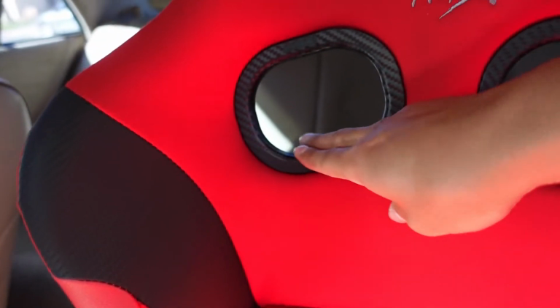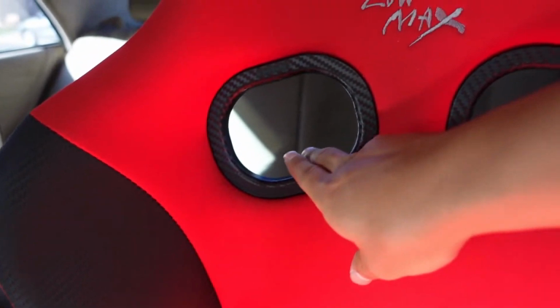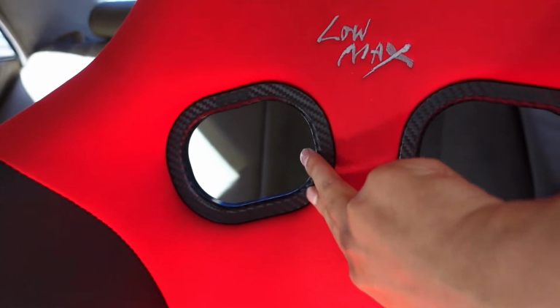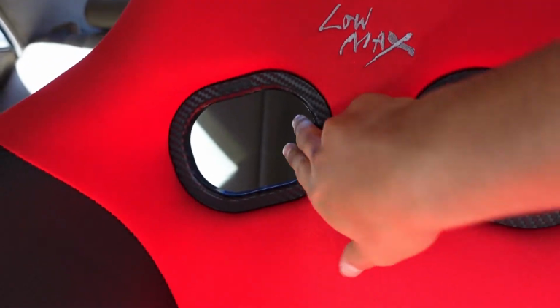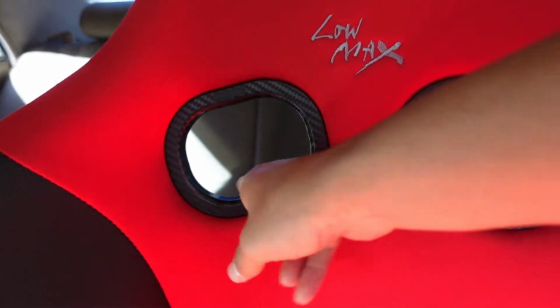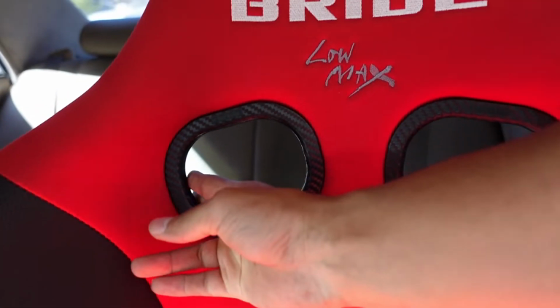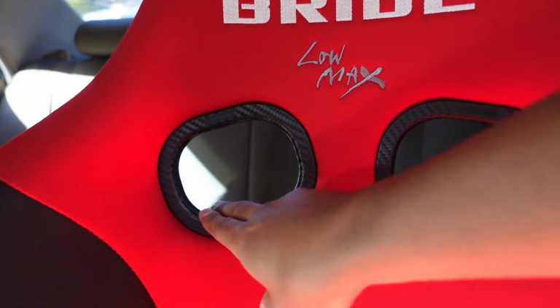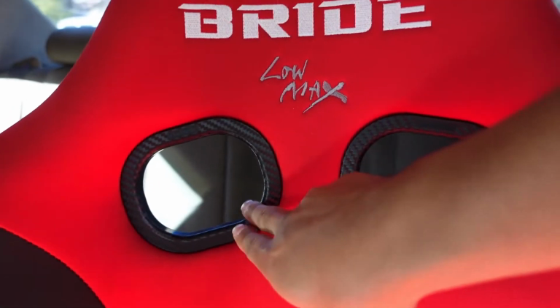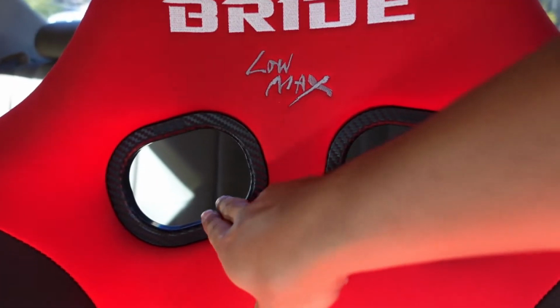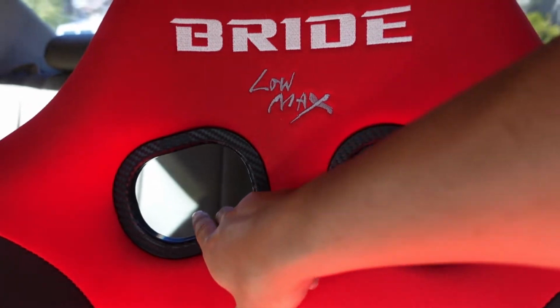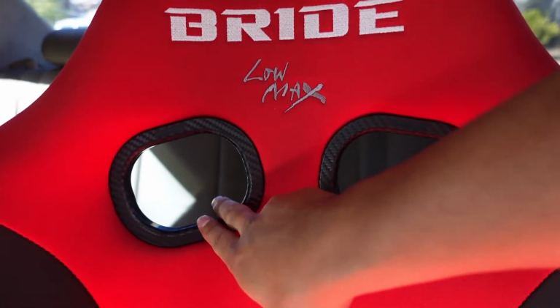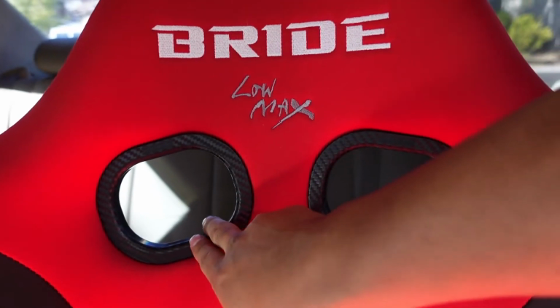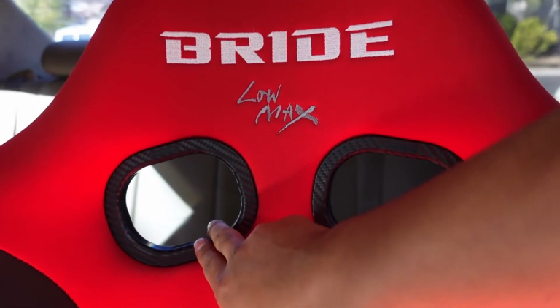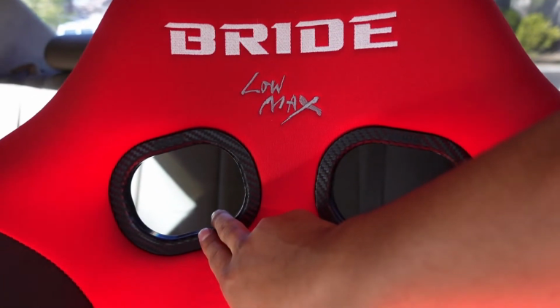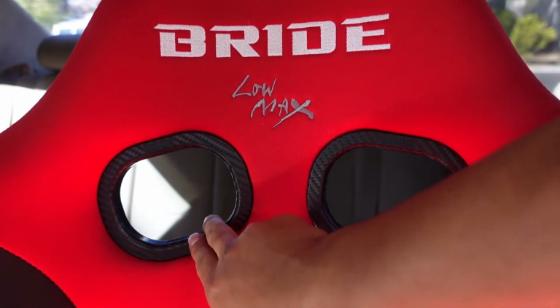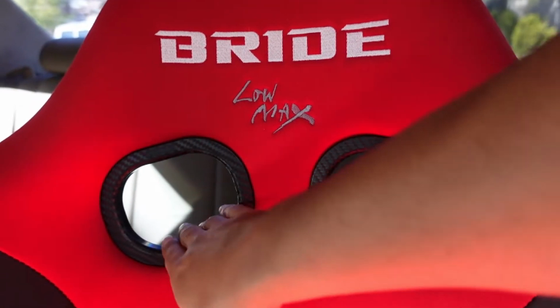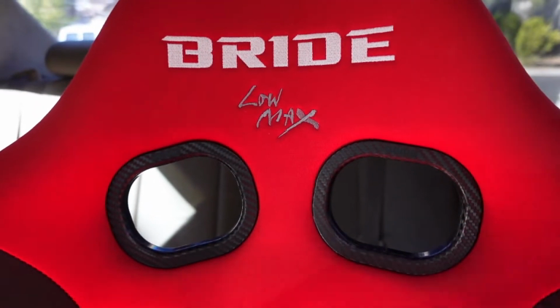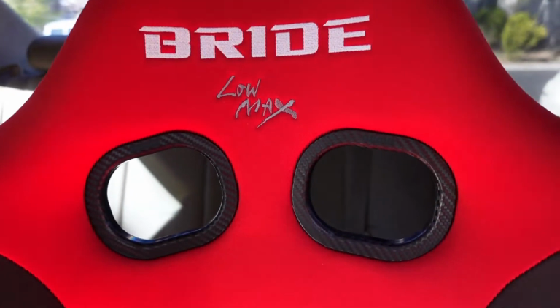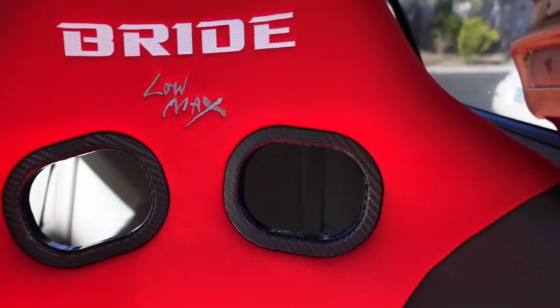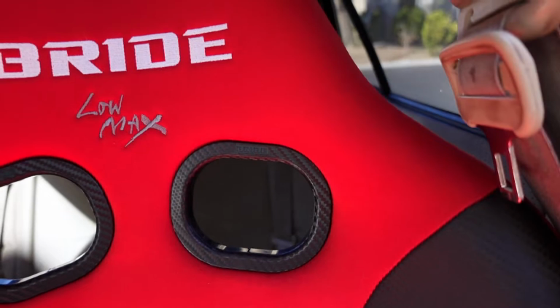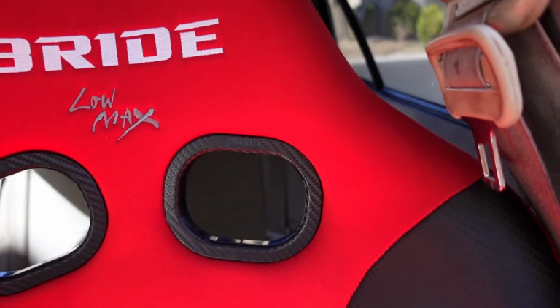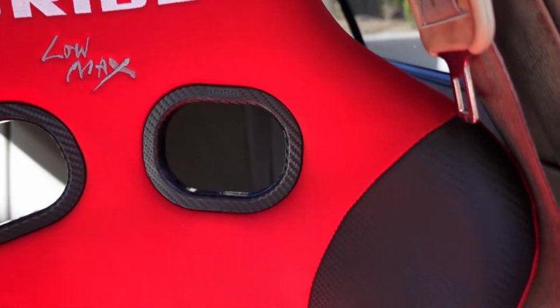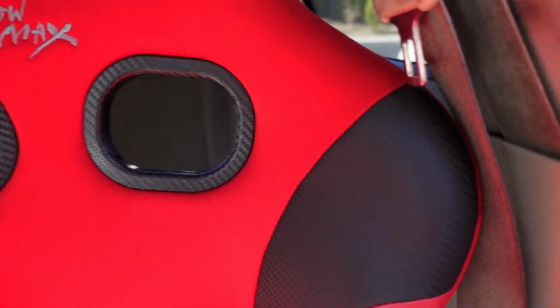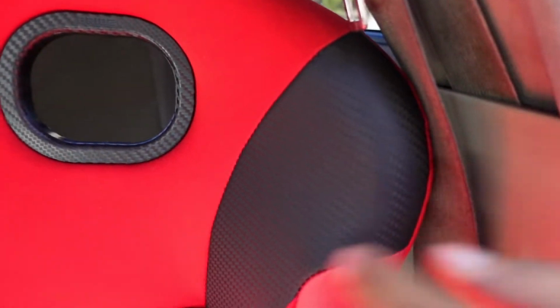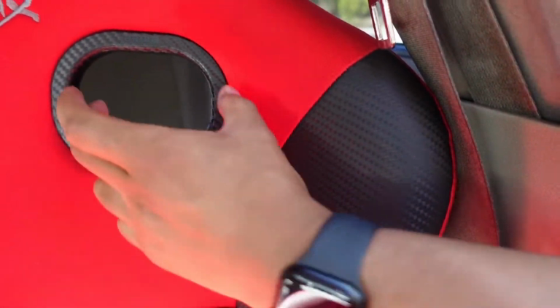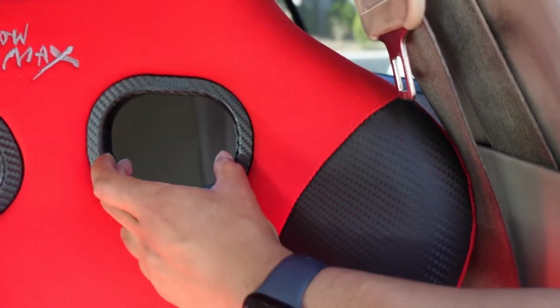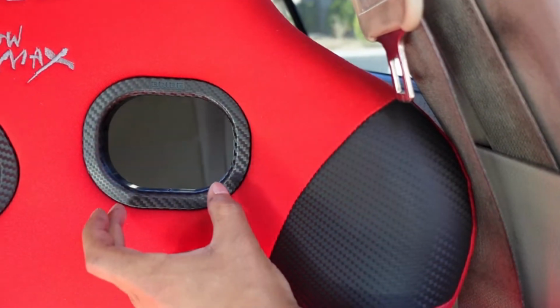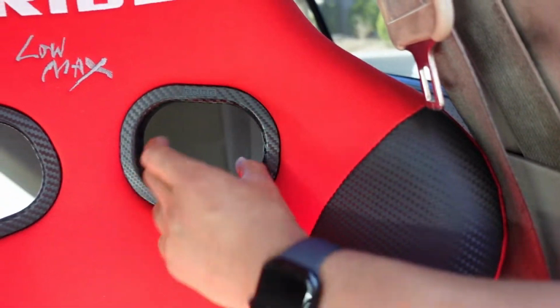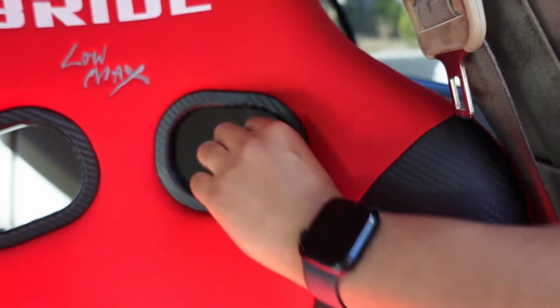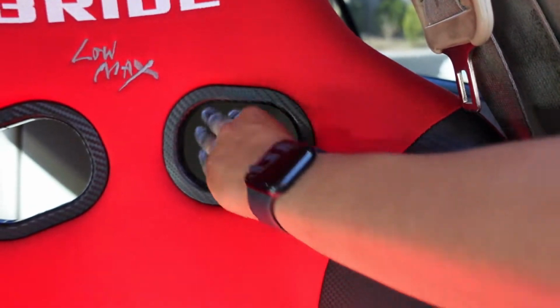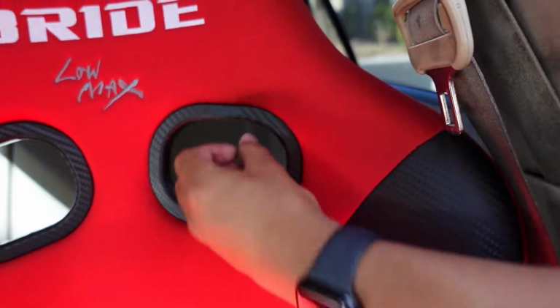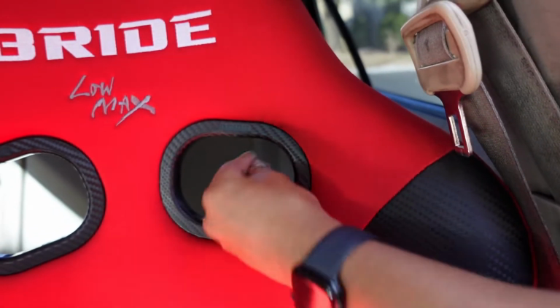This opening here is bigger — they did this on purpose so you can put the 4-point harnesses and 6-point, whatever else you want to use. It is bigger that way, so whatever you need to put in there just goes right in.